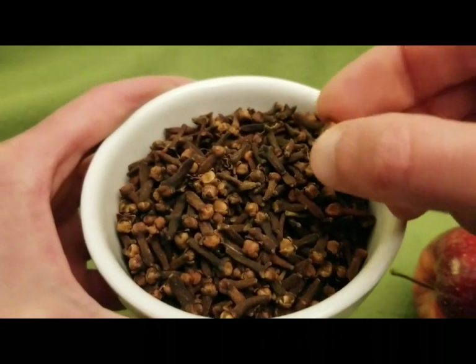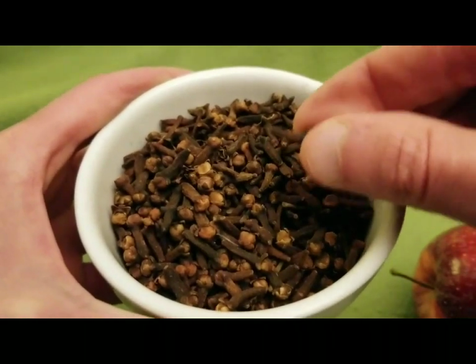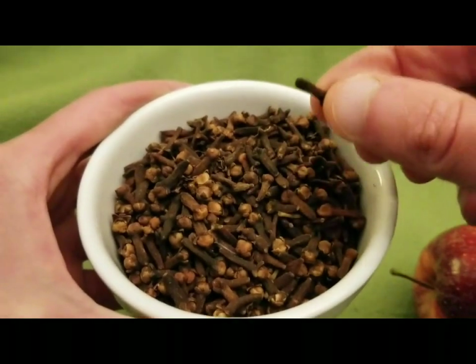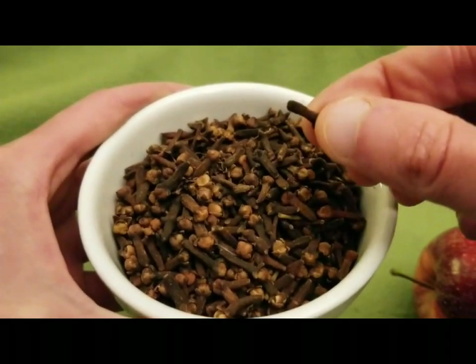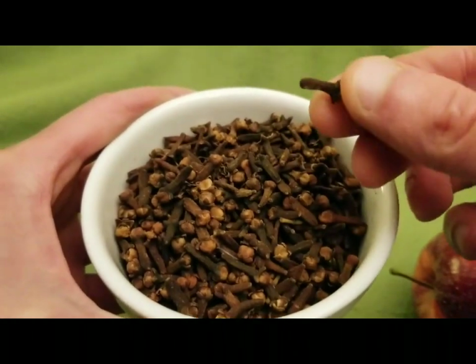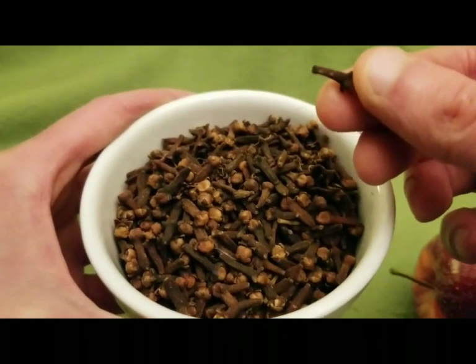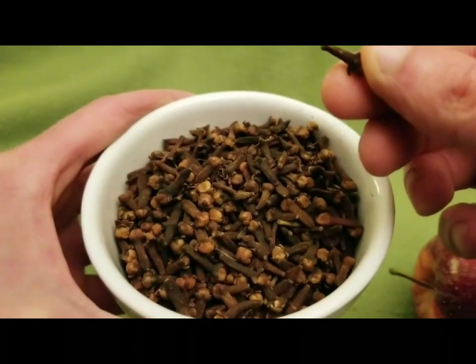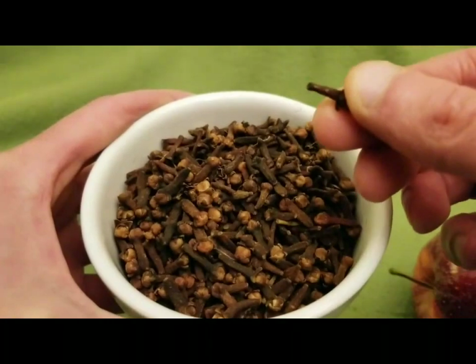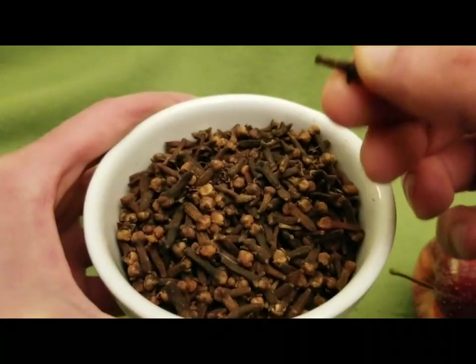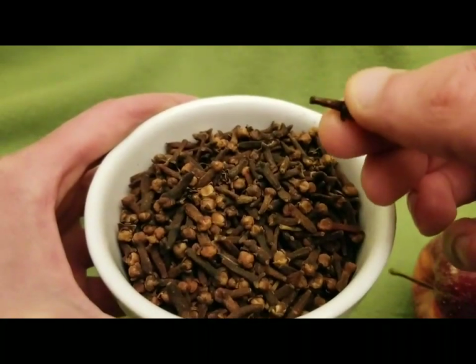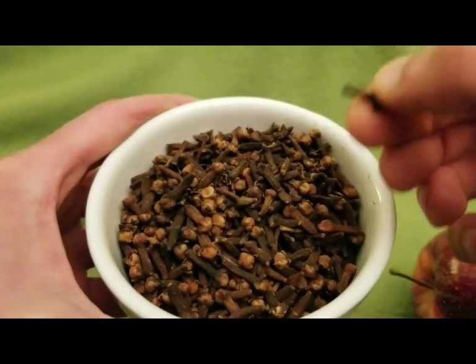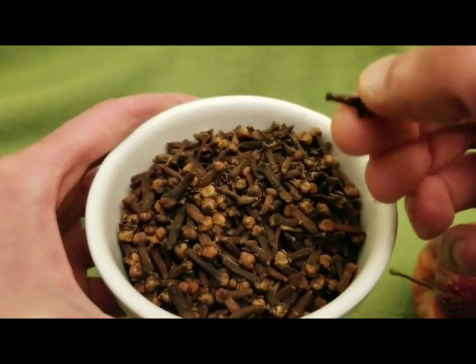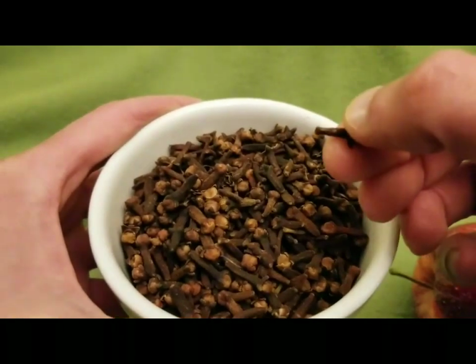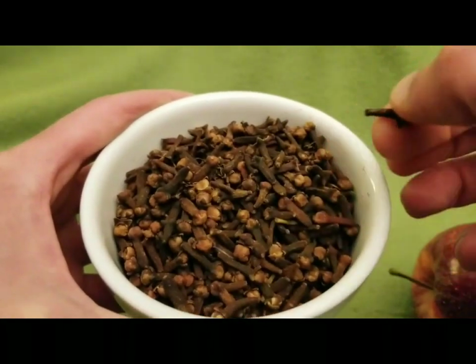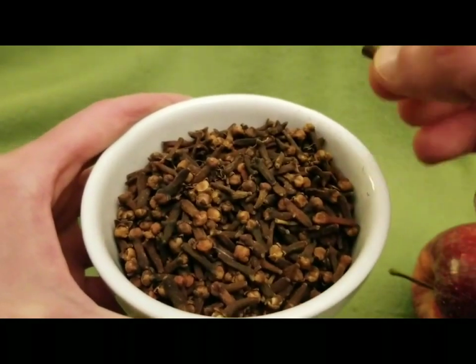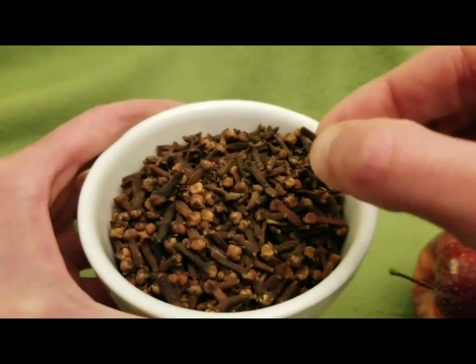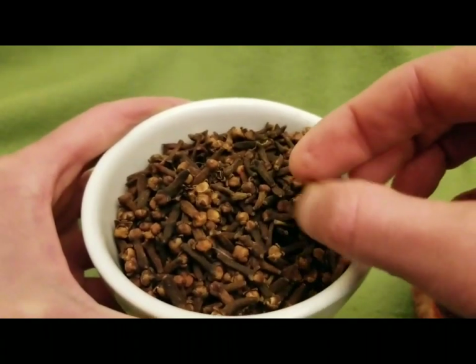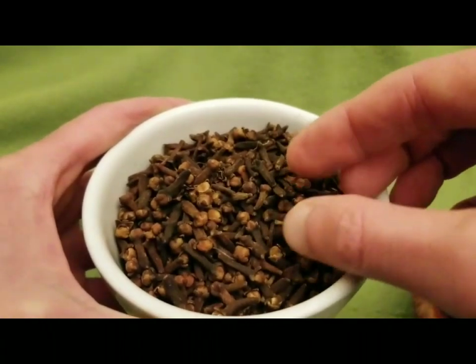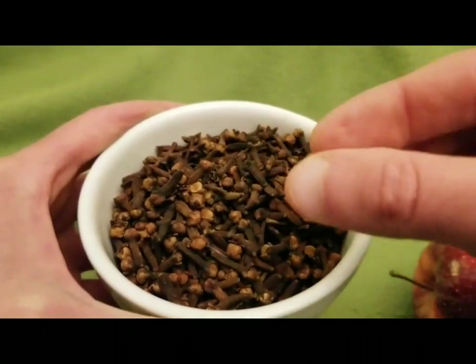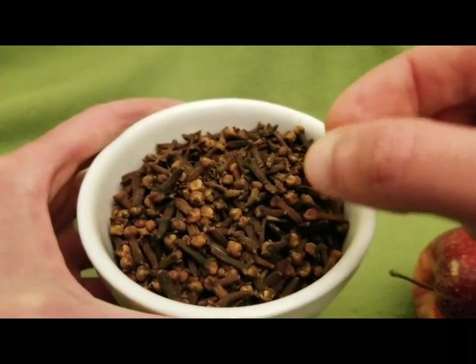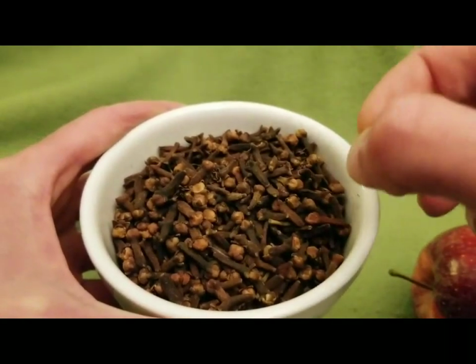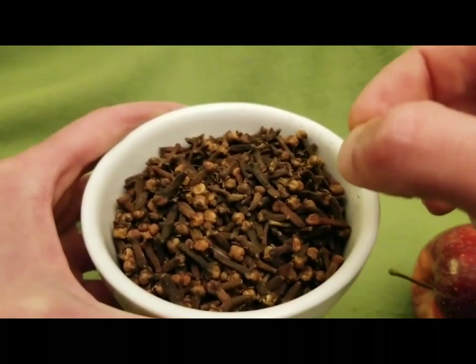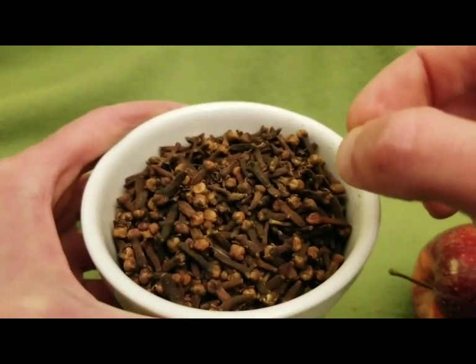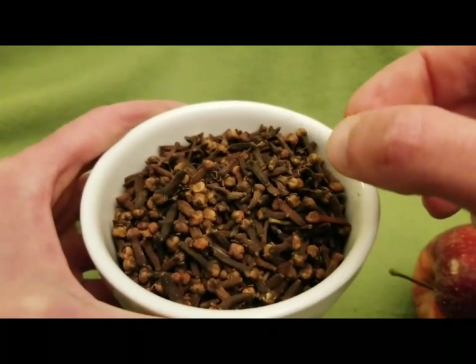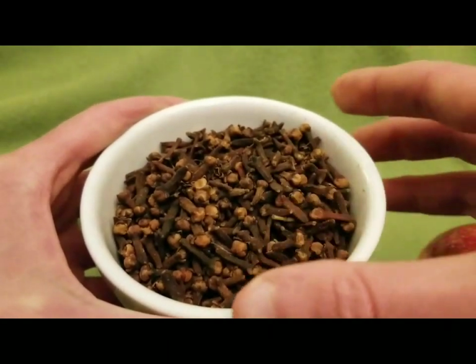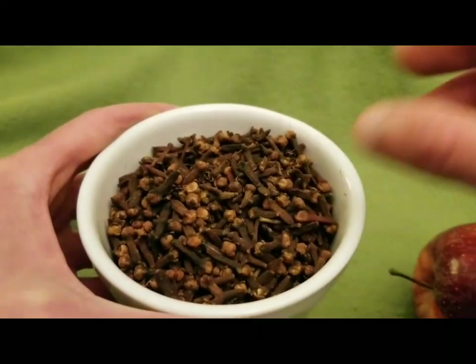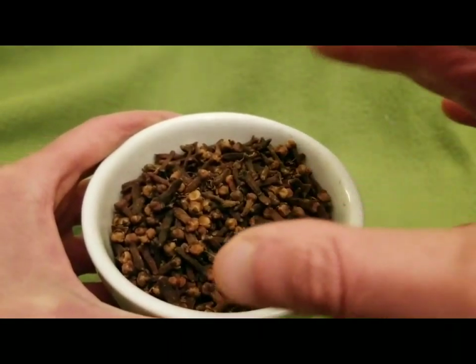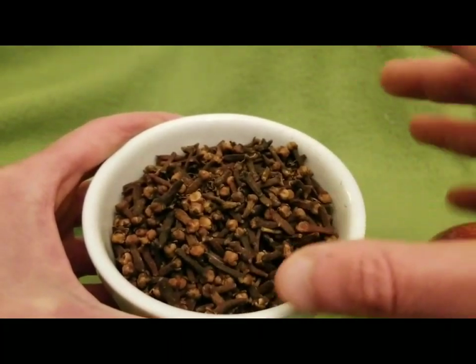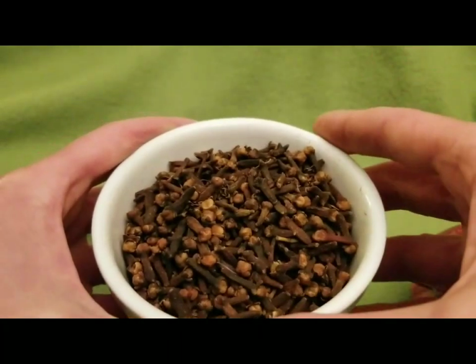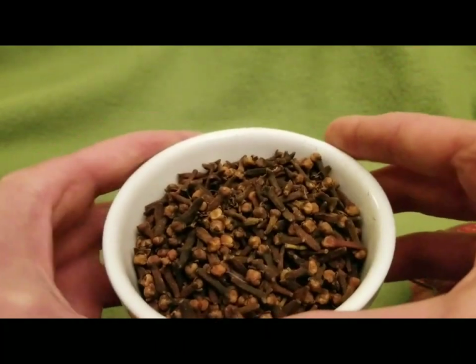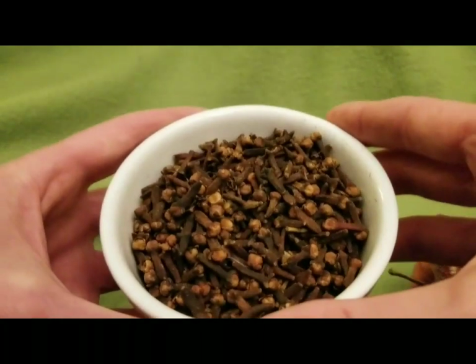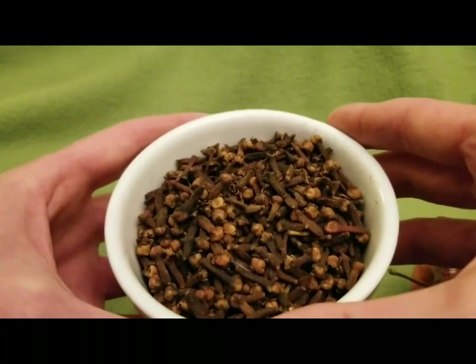Basically what you do is you stick these cloves into the apple, and you want them to be closely stuck in, covering as much of the surface area as possible.